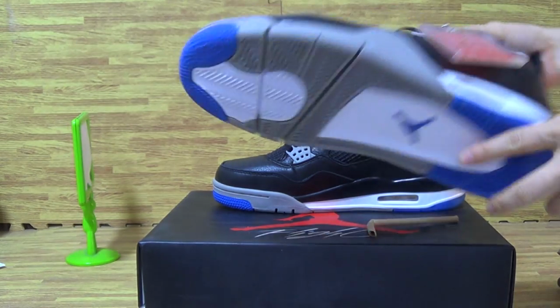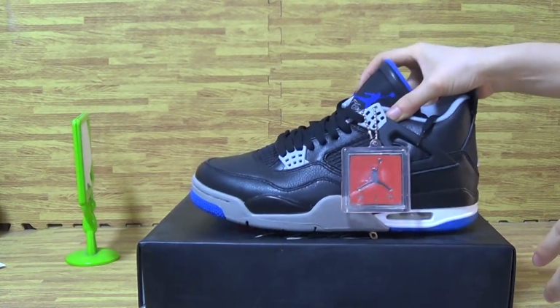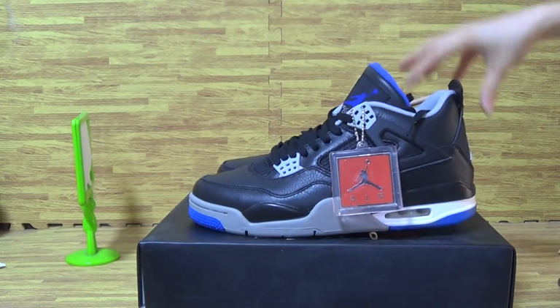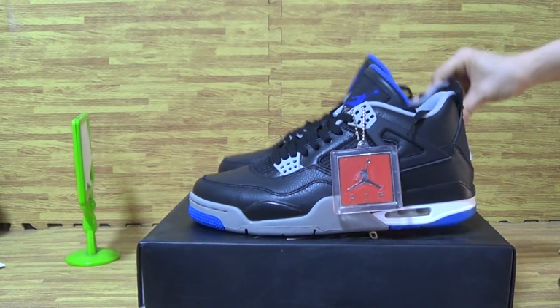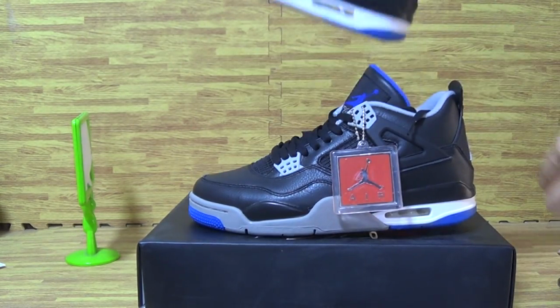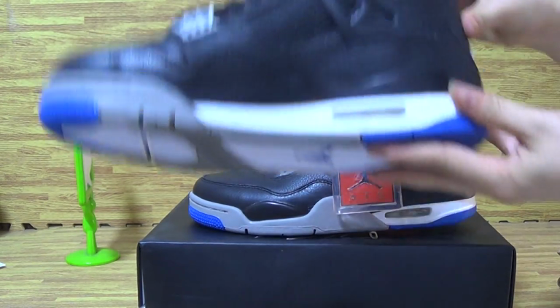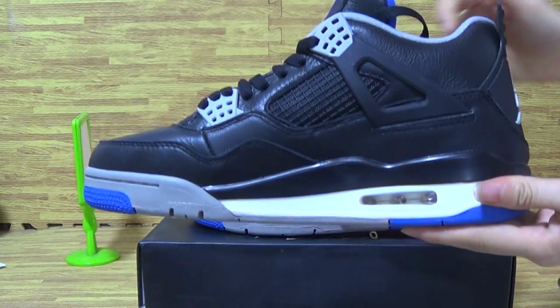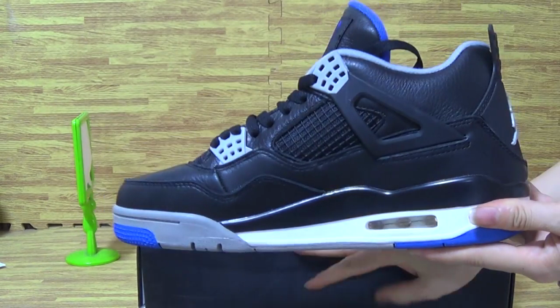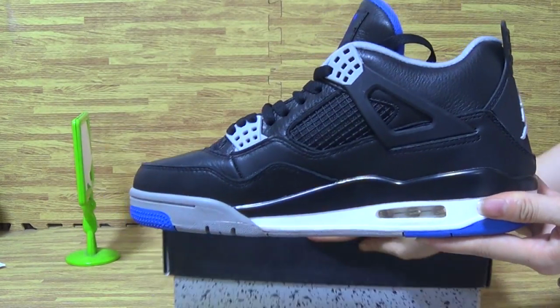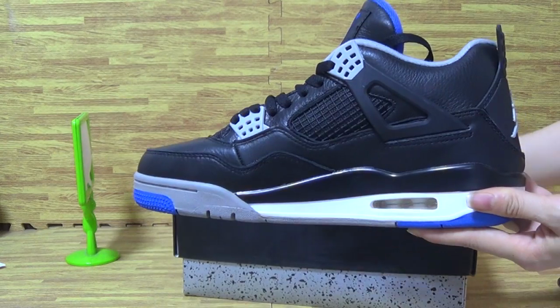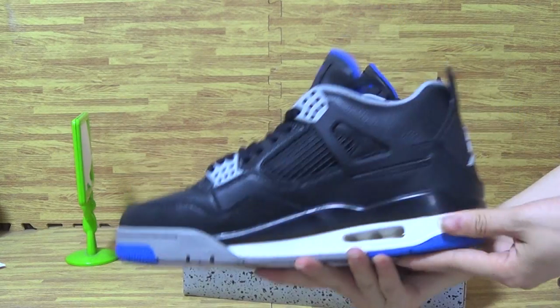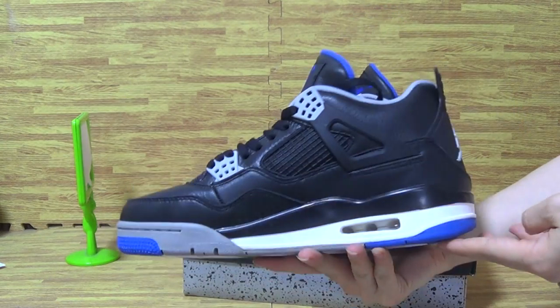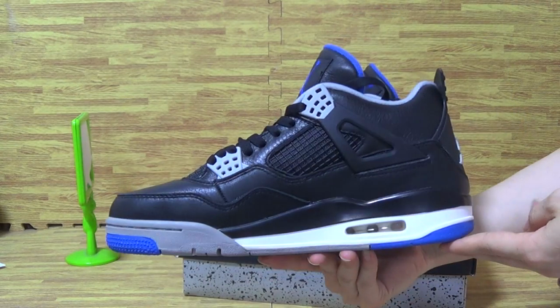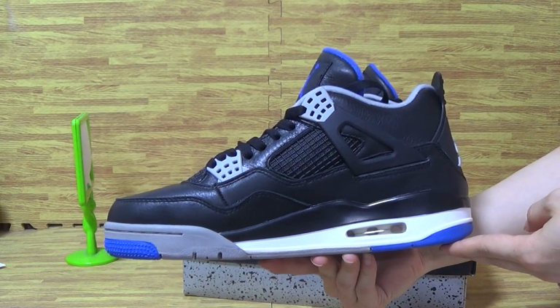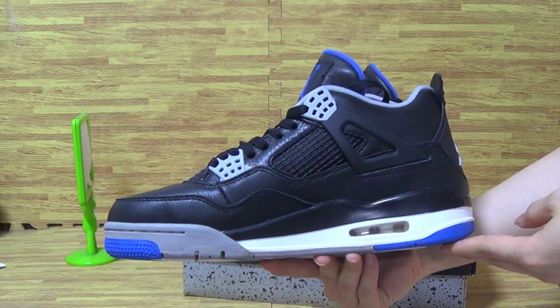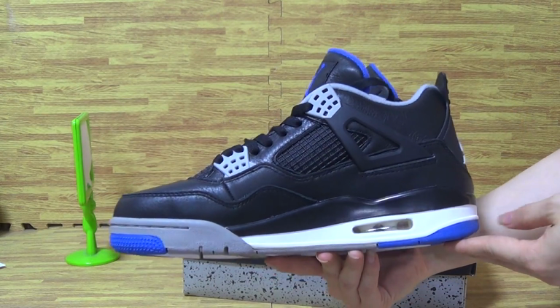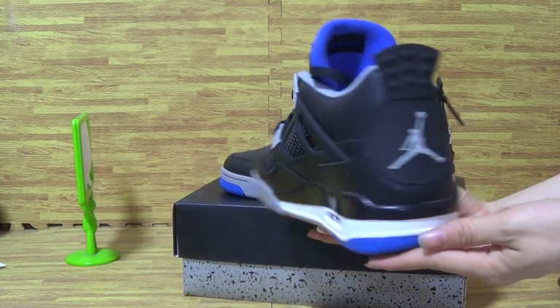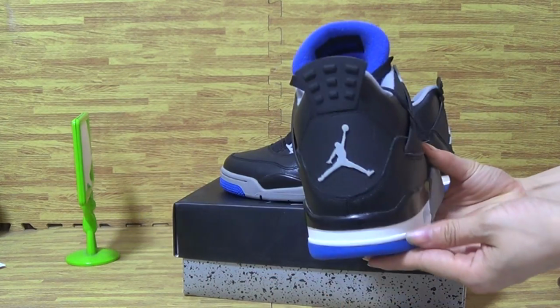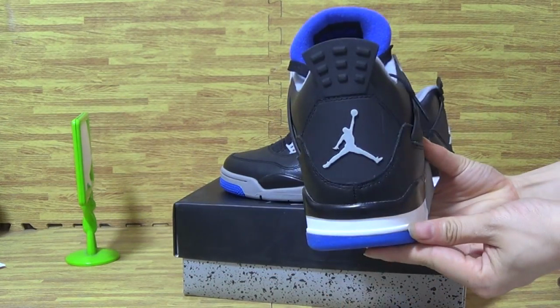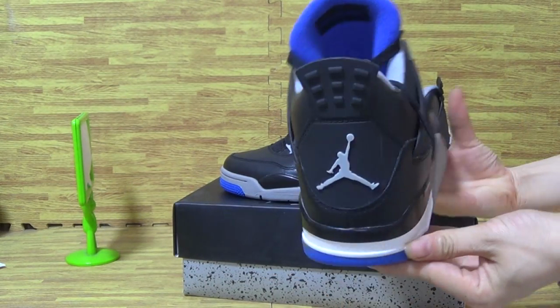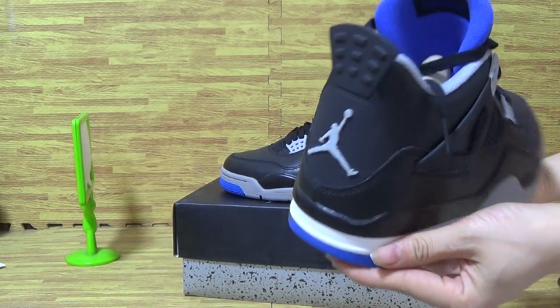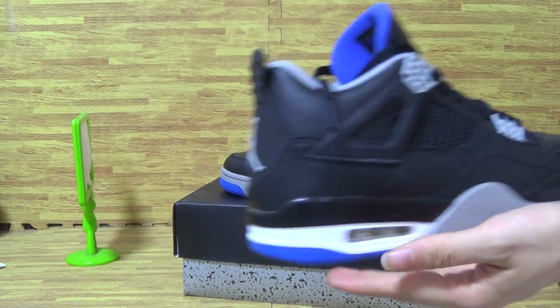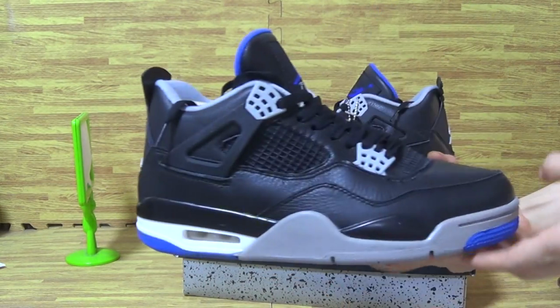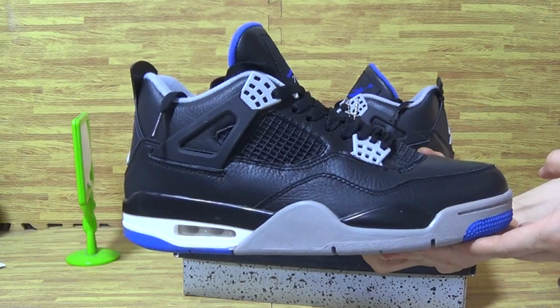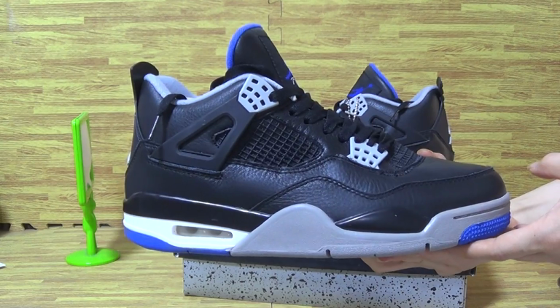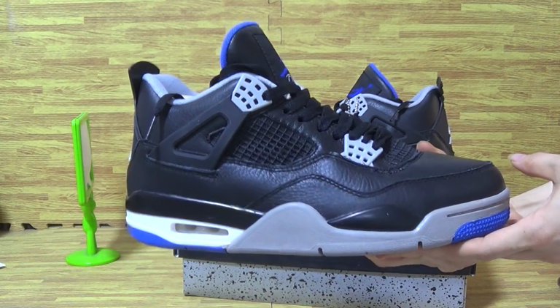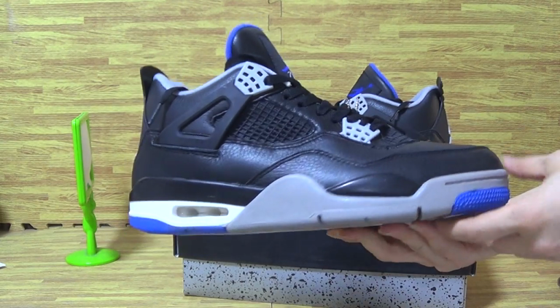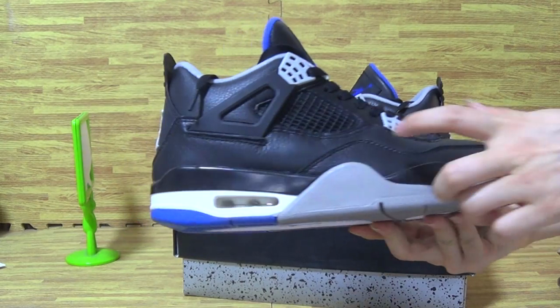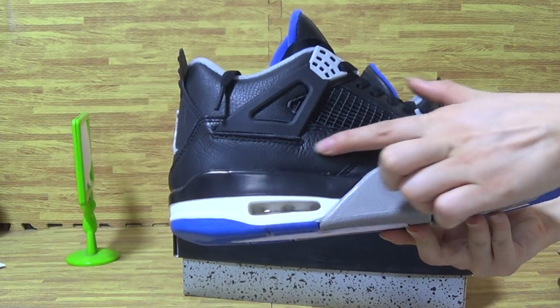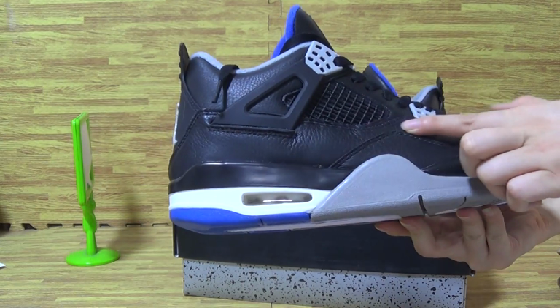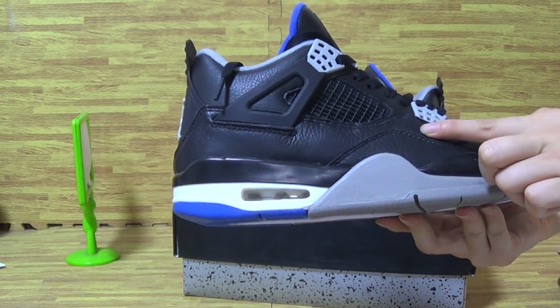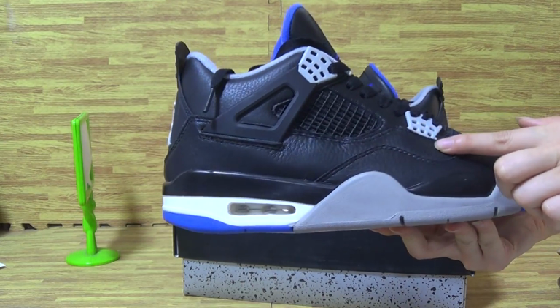Now let's have a look at the second one. Shoe's back and this side. Premium material shoes up.